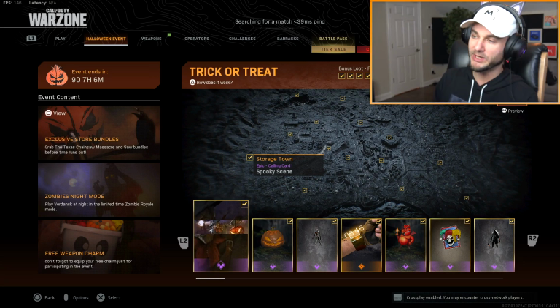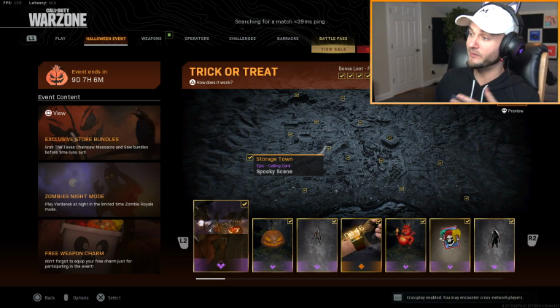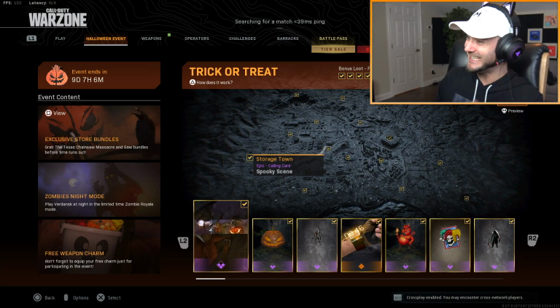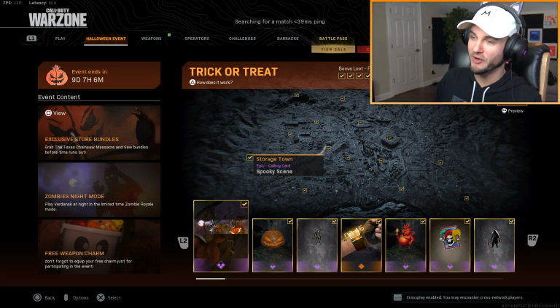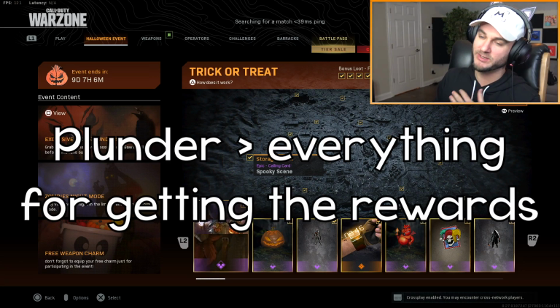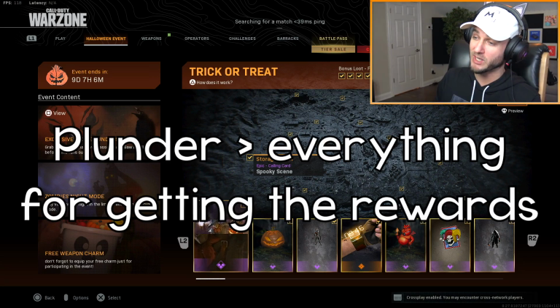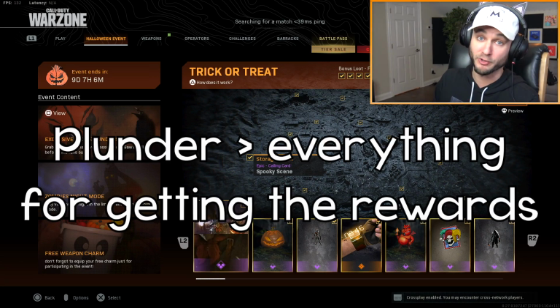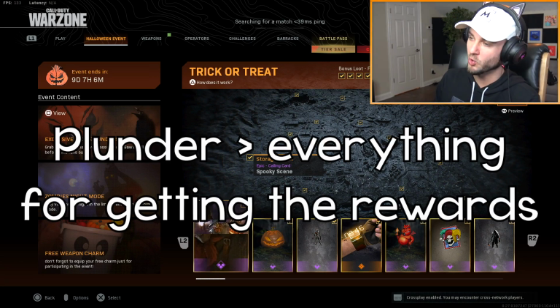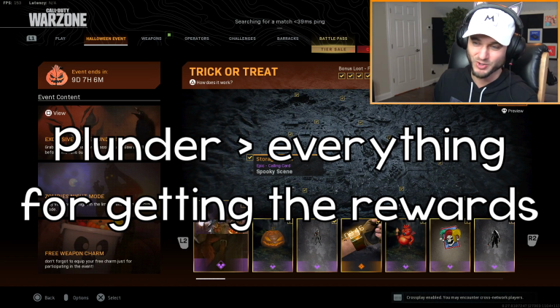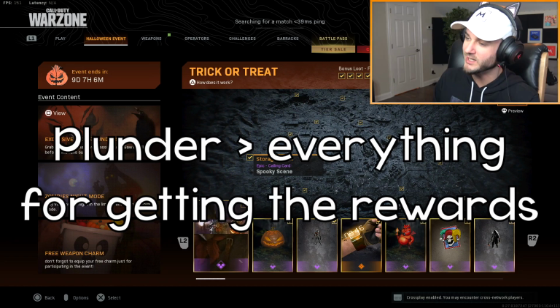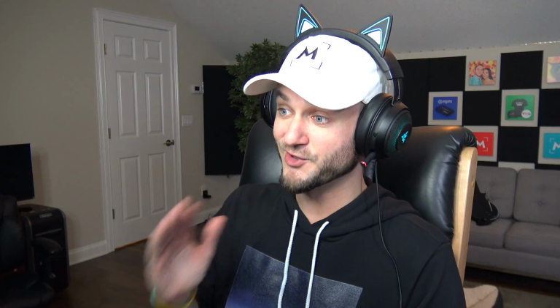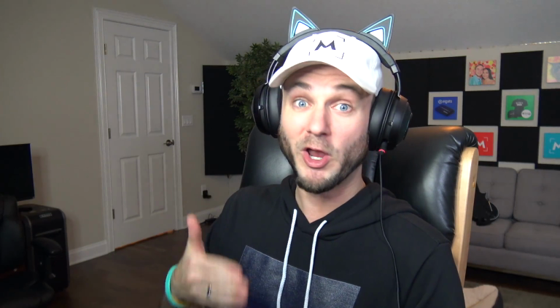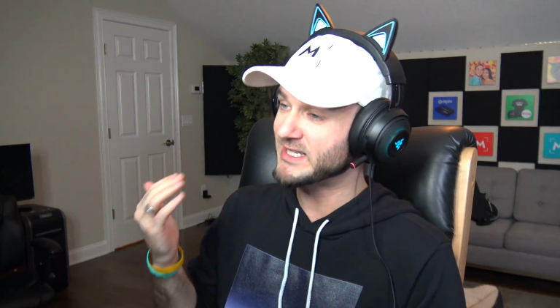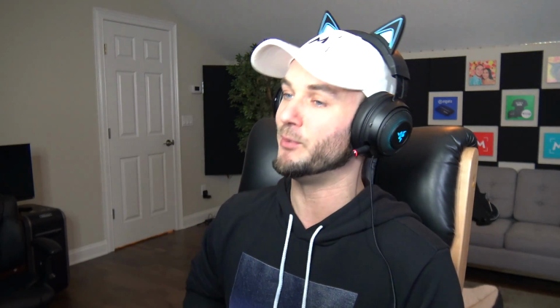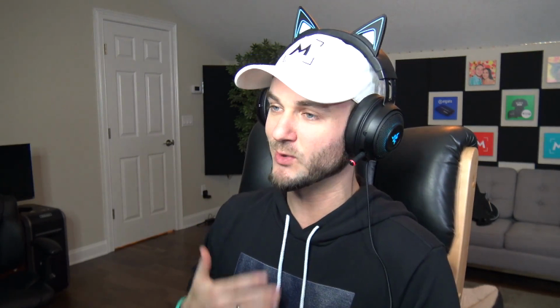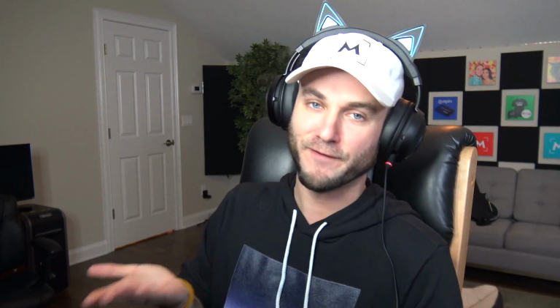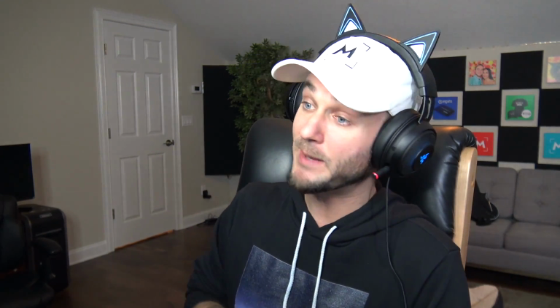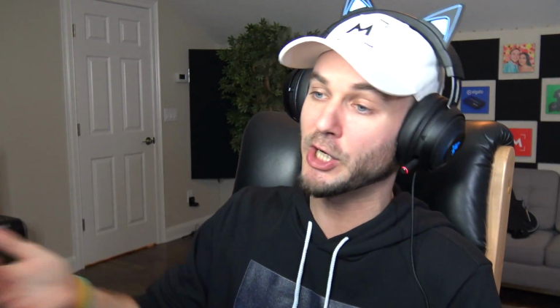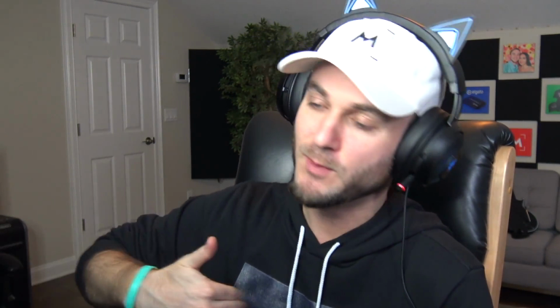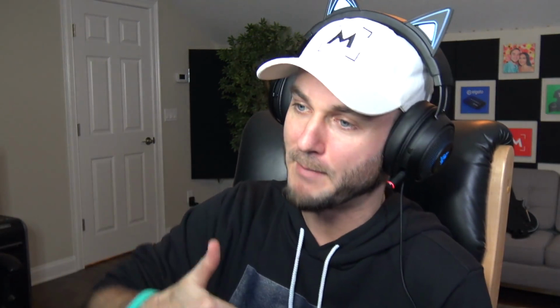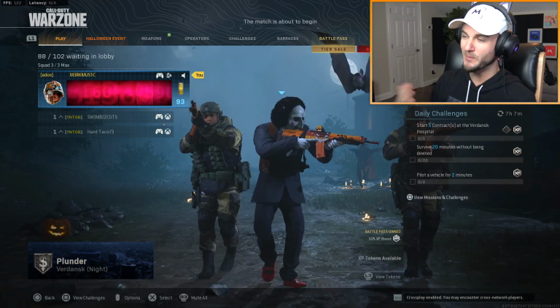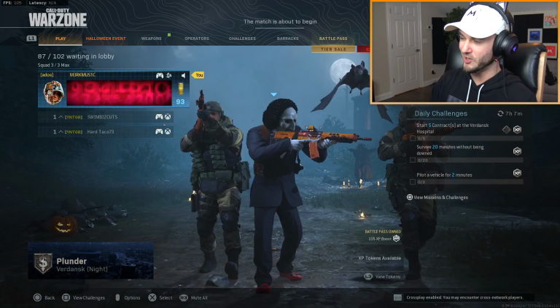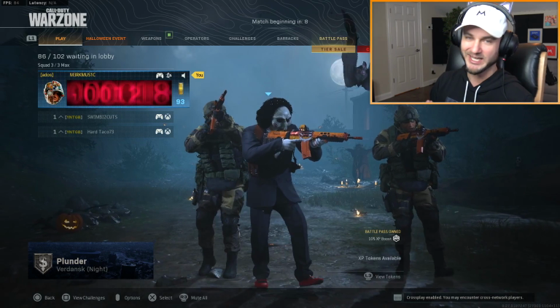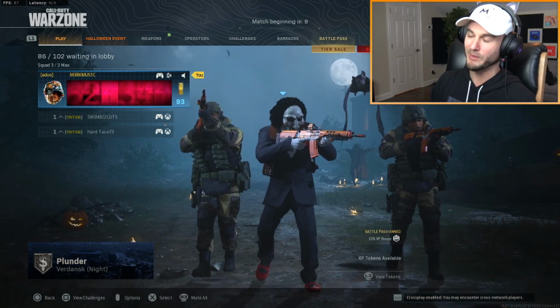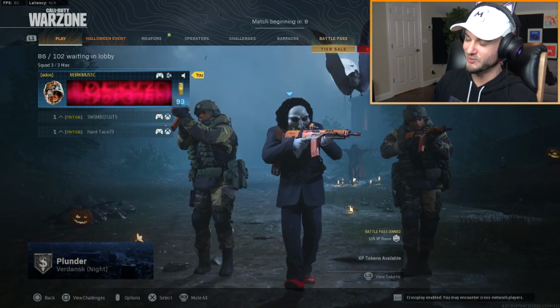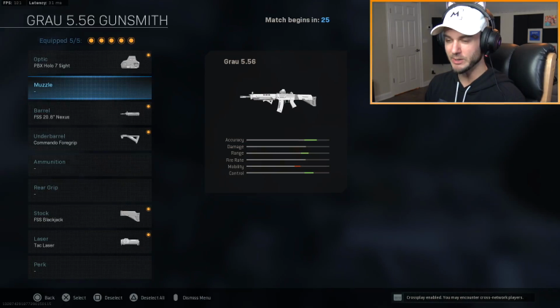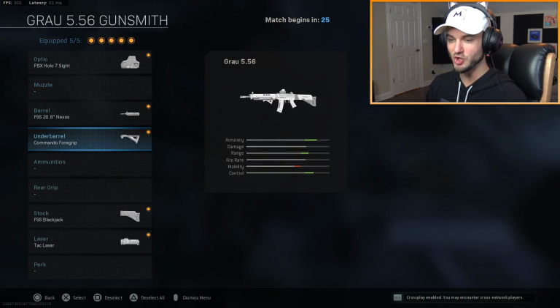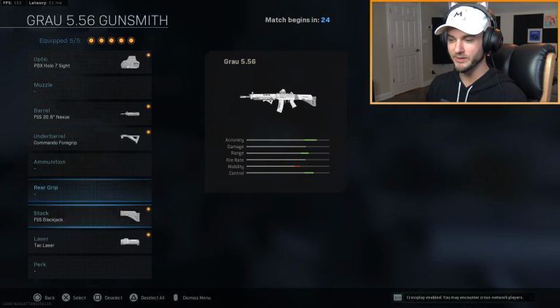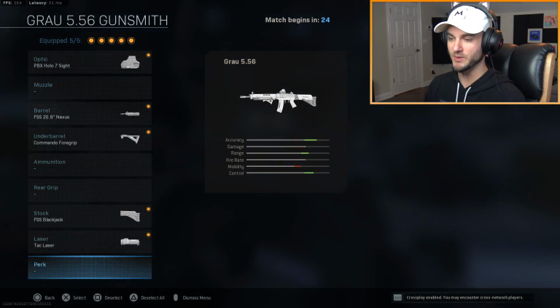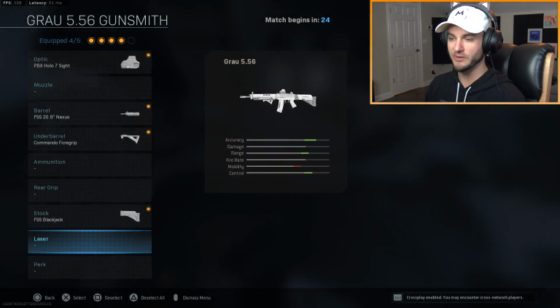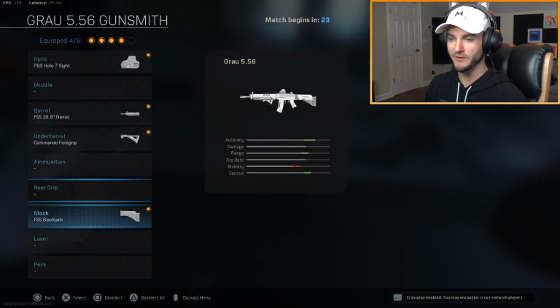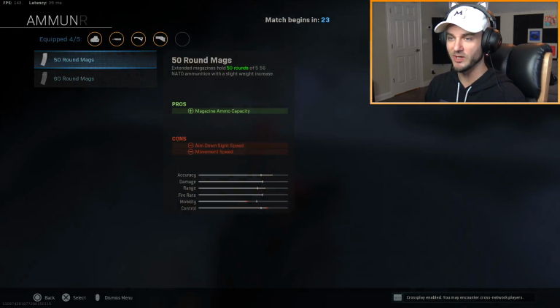I'm a filthy casual so I'm probably gonna stick with Plunder Candy Collector. If you are trying to complete the Halloween event and get this variant, I would definitely recommend Plunder over Warzone — it's just way easier. The Zombie Royale mode is definitely a blast though, a lot of fun to play, but they cut off too much of the map so it makes it a lot harder to get all the pieces you need.